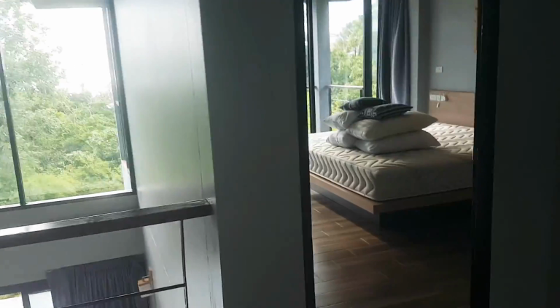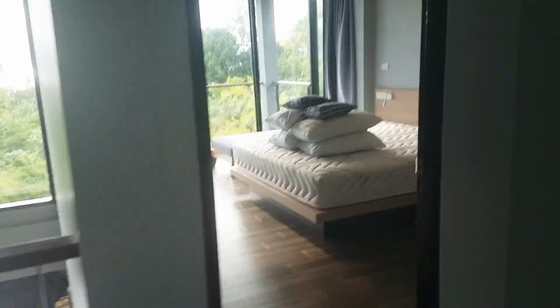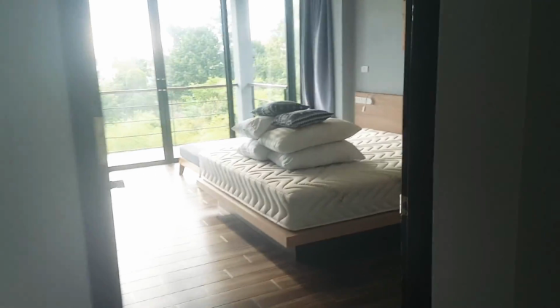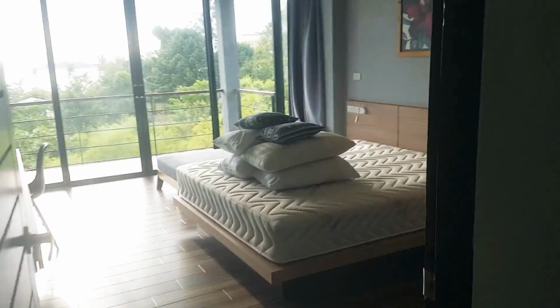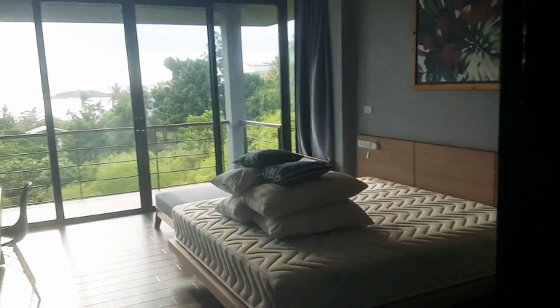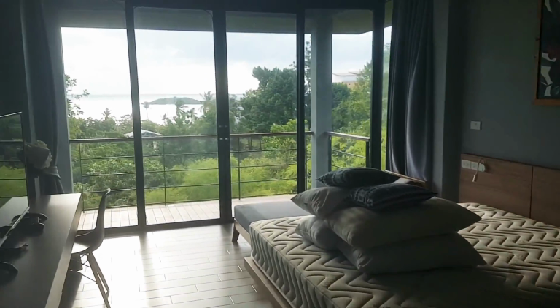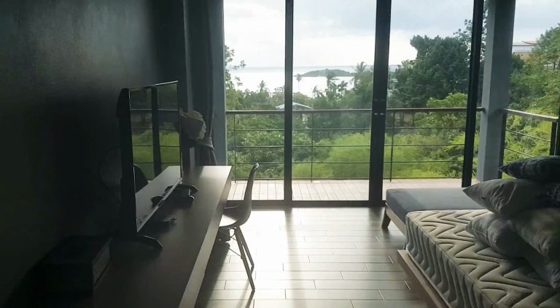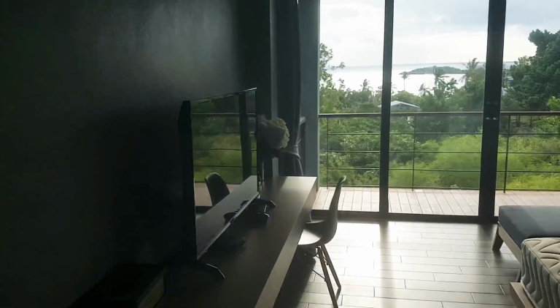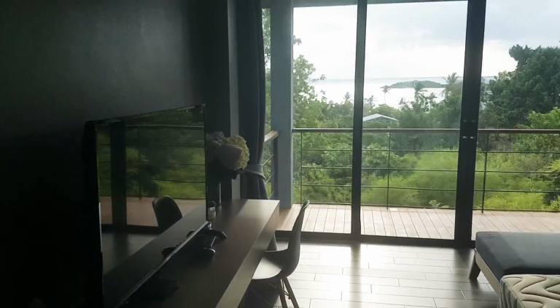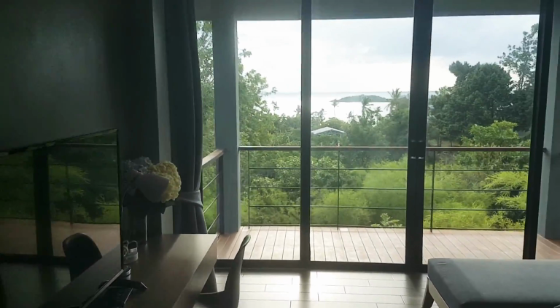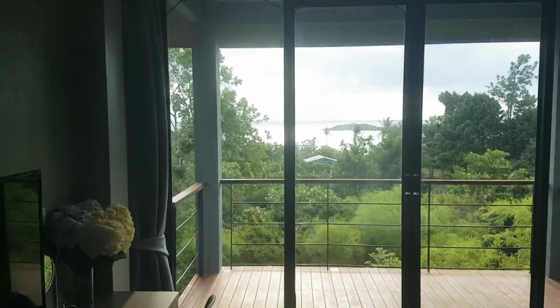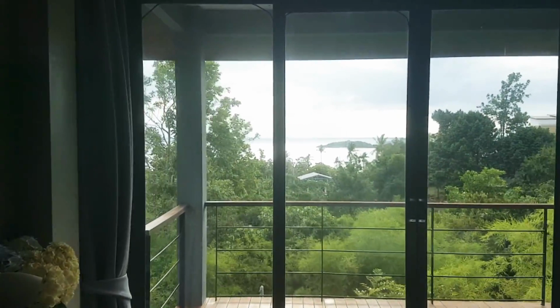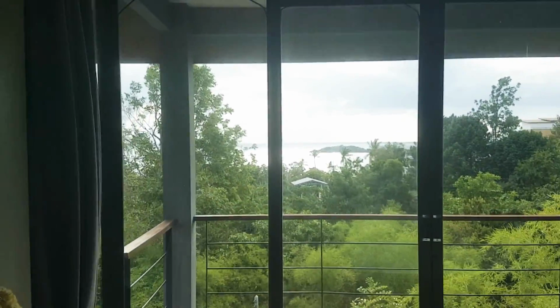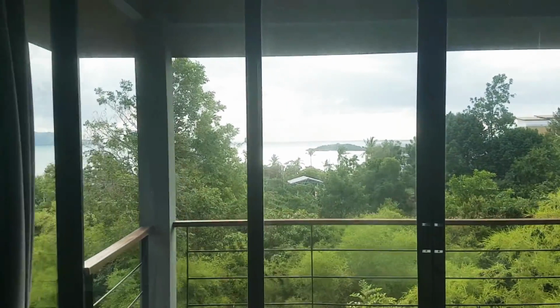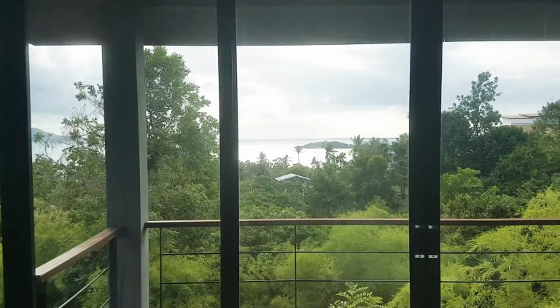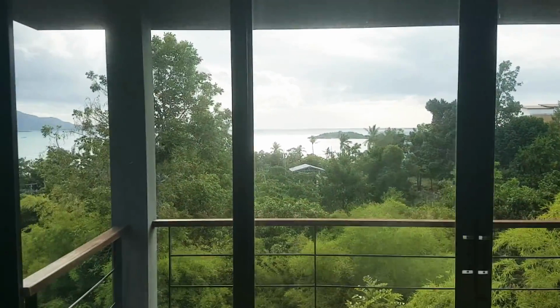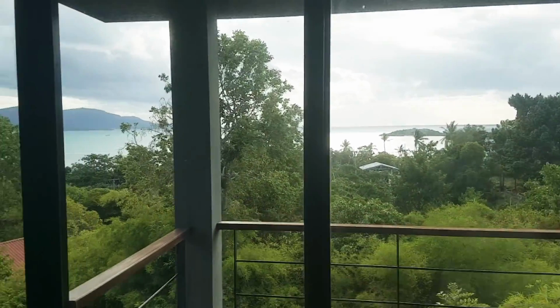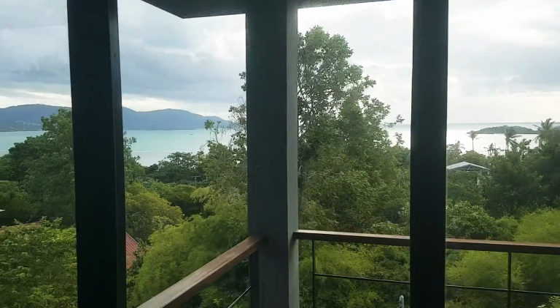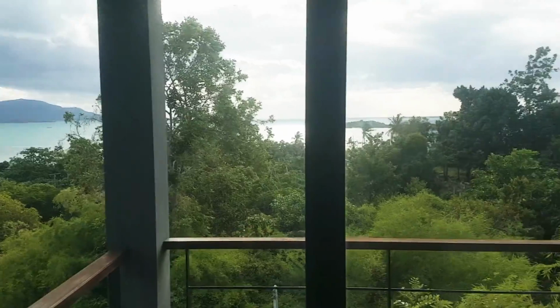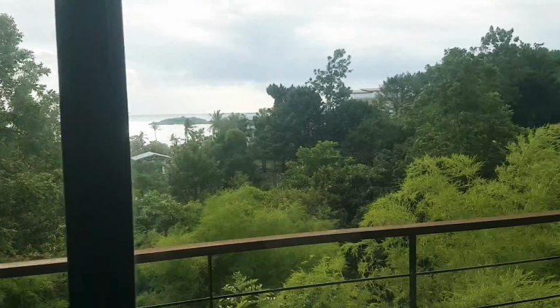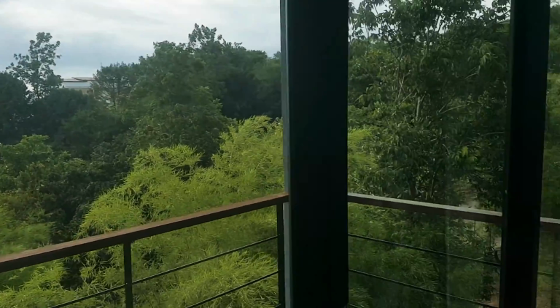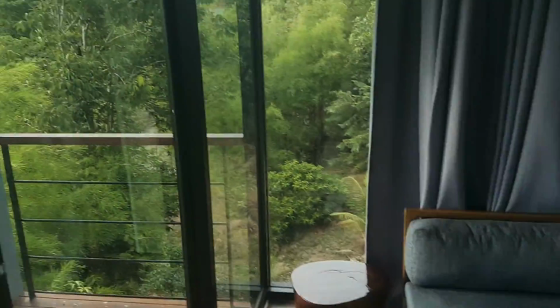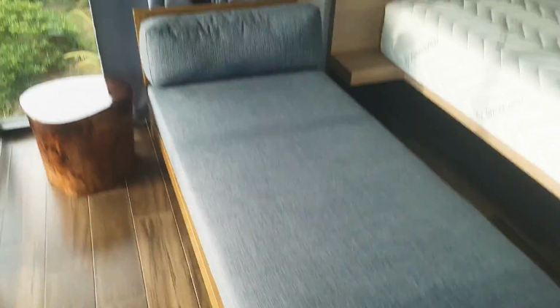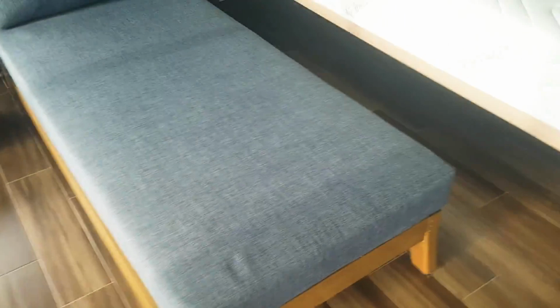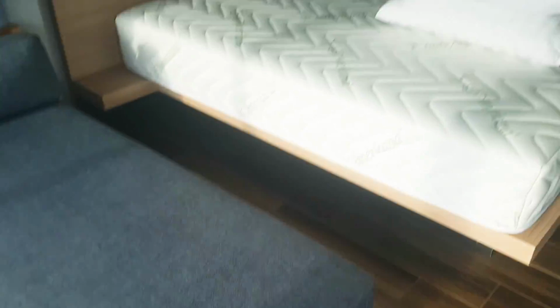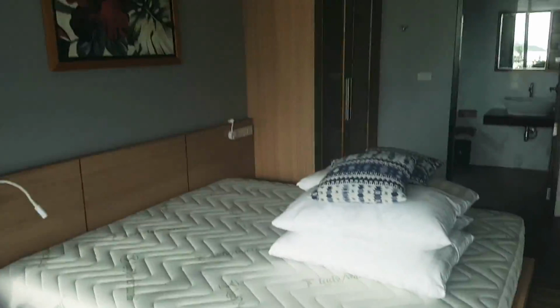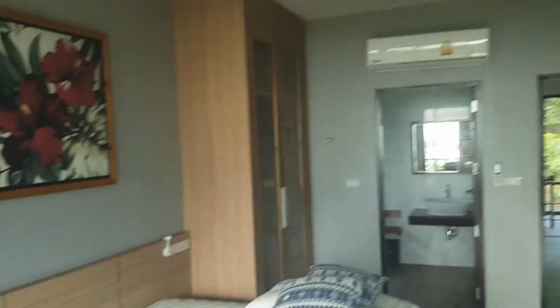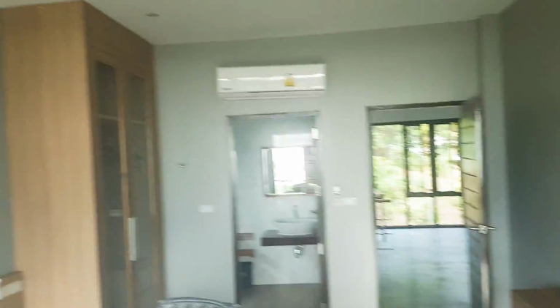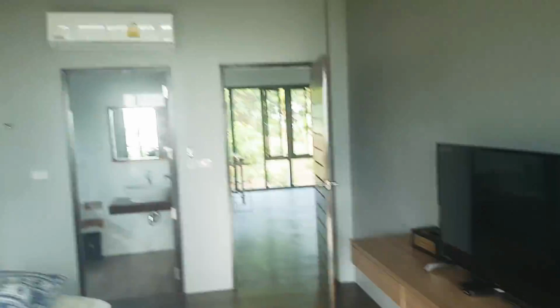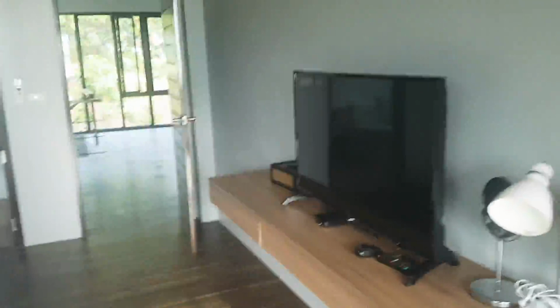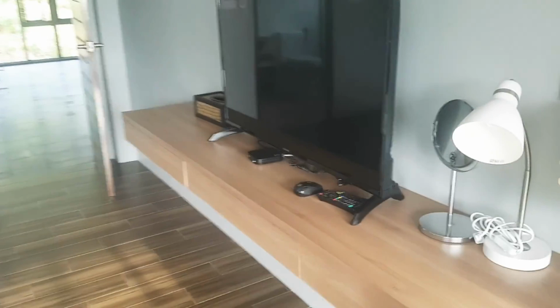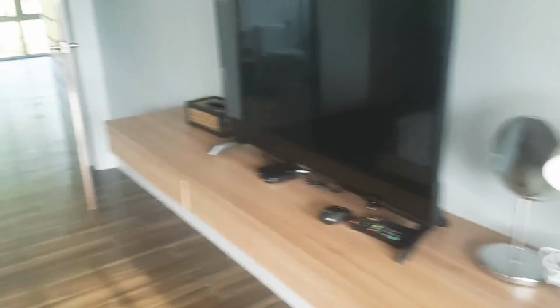Here we have bedrooms with a really nice sea view — sunset view to the sea. The villa is well furnished.